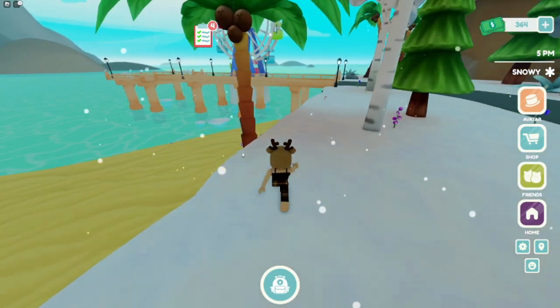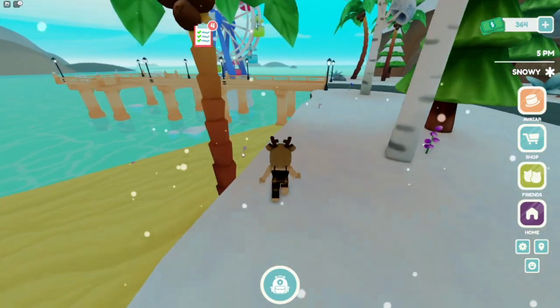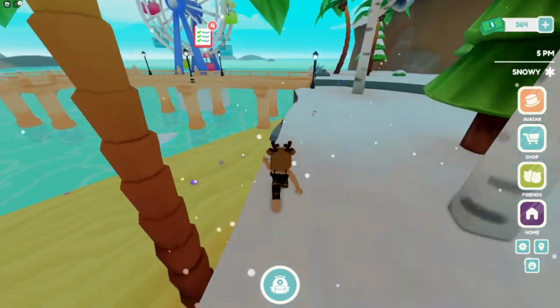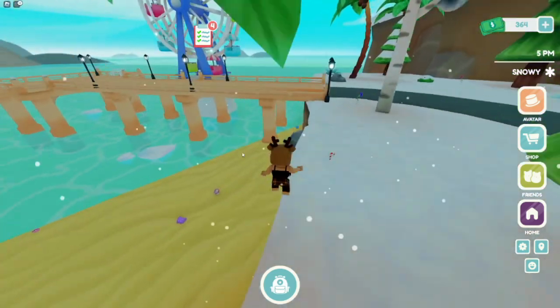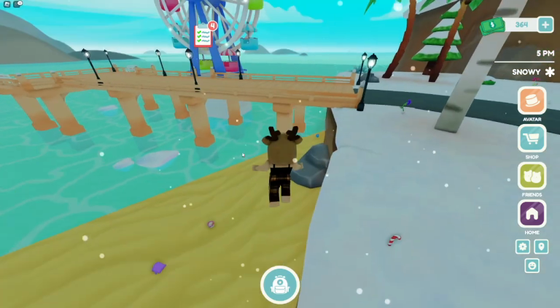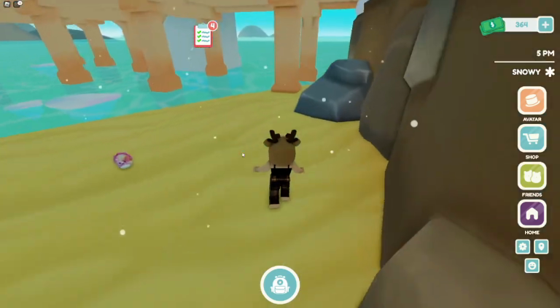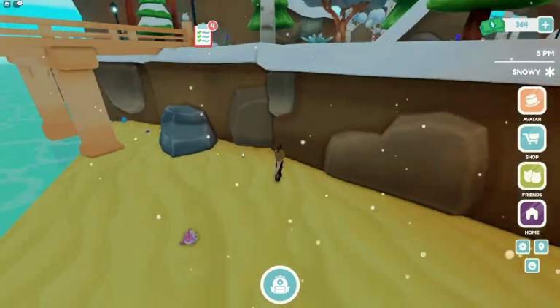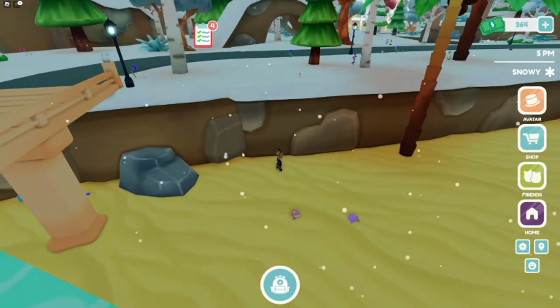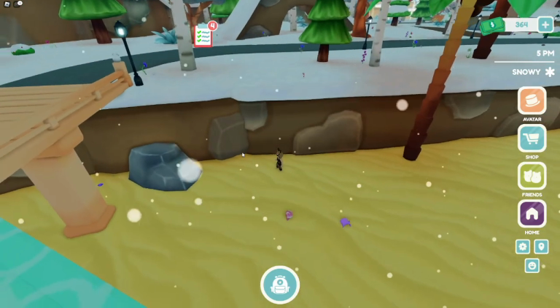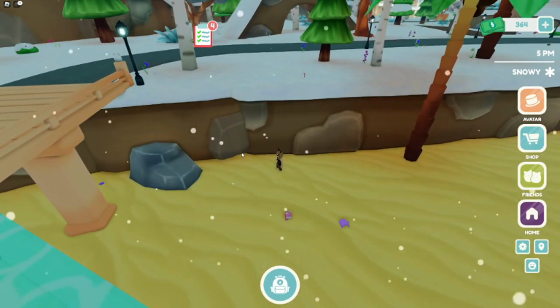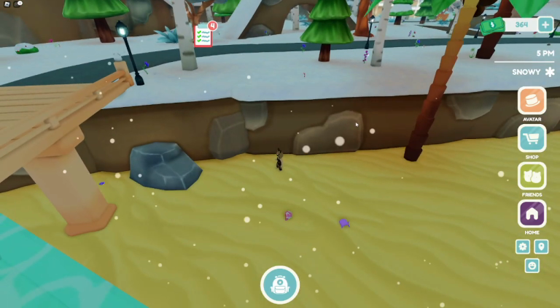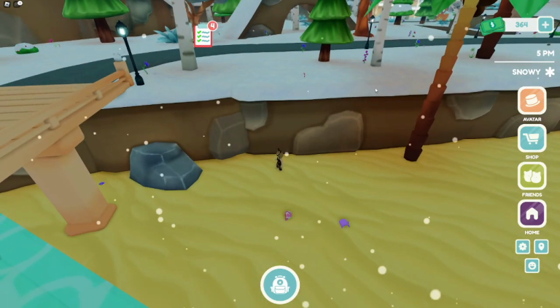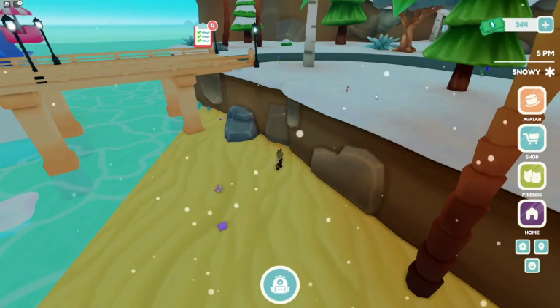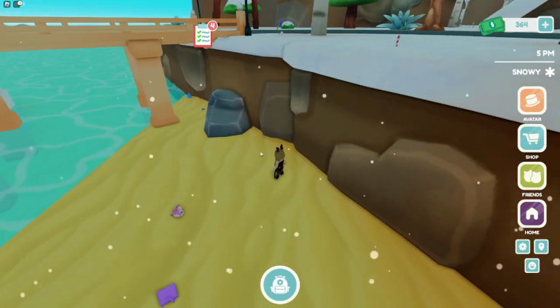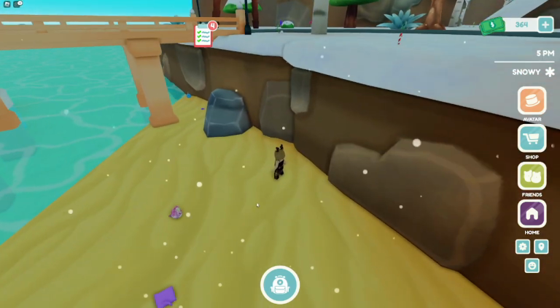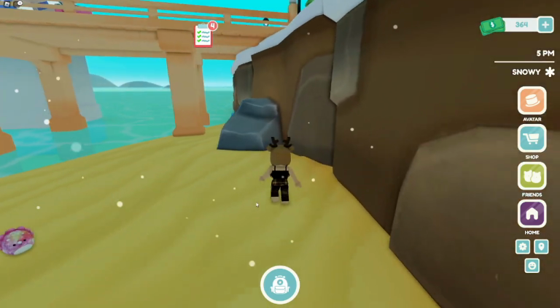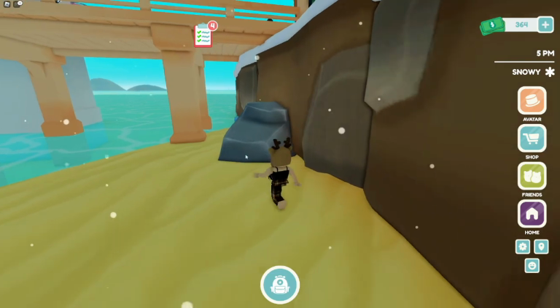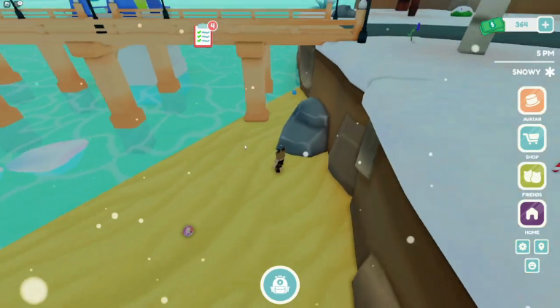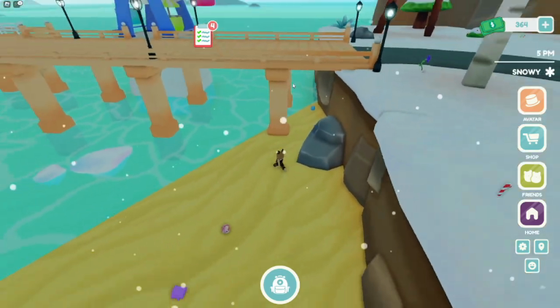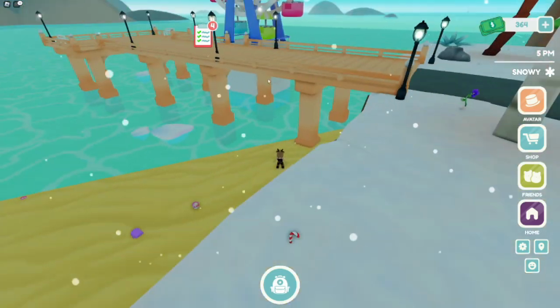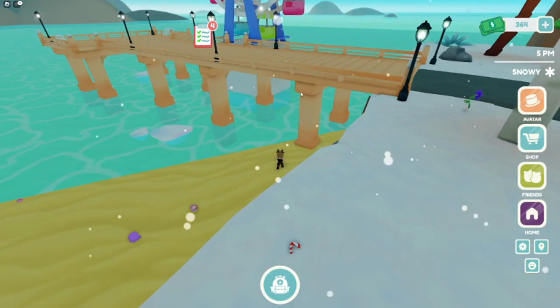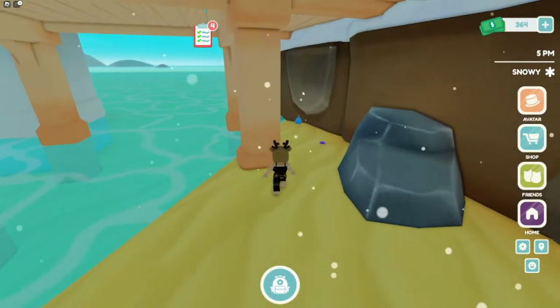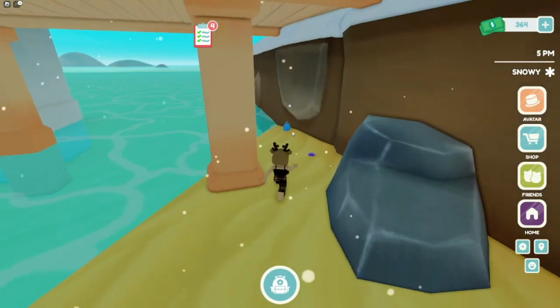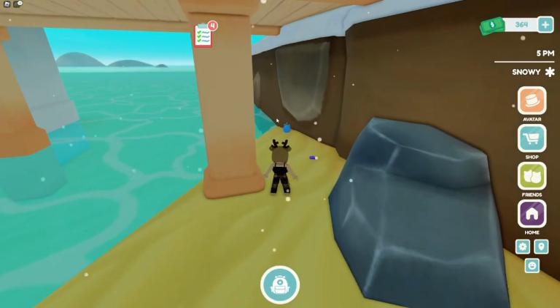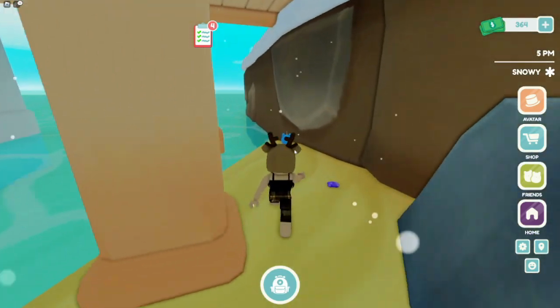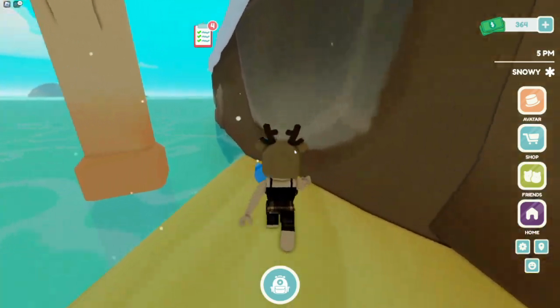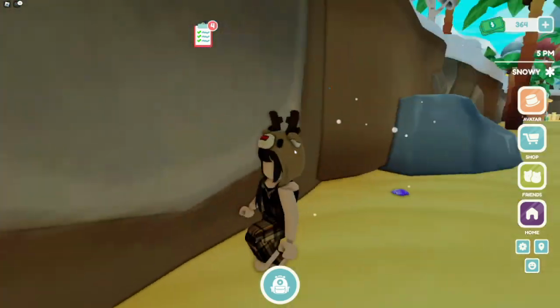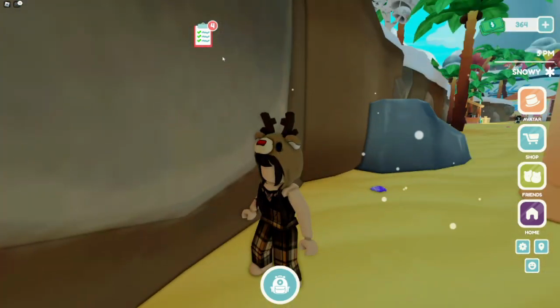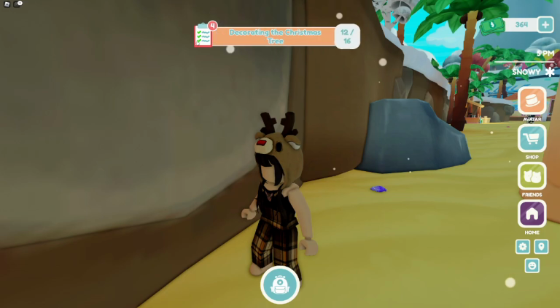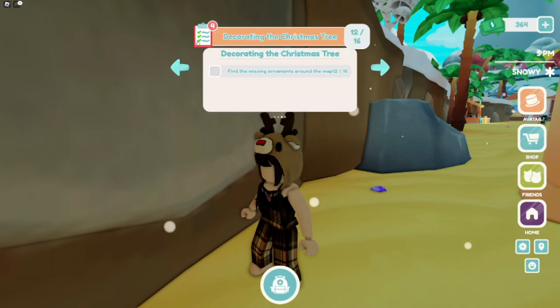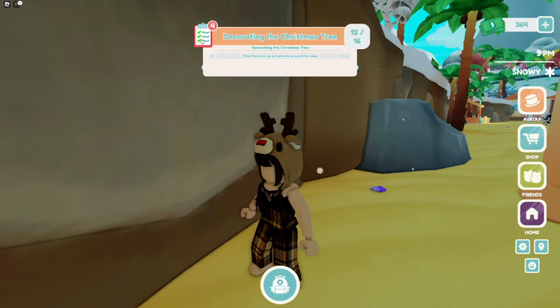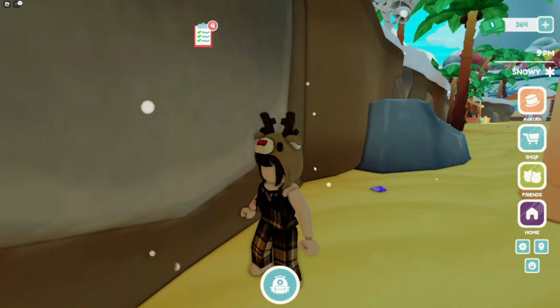Now we just need five more. I'm hopping down from the cliff down here. Underneath this pier bridge, you see this next one, which is the Squishmallow one. Now you have twelve.